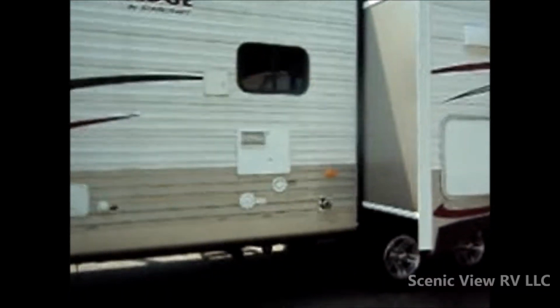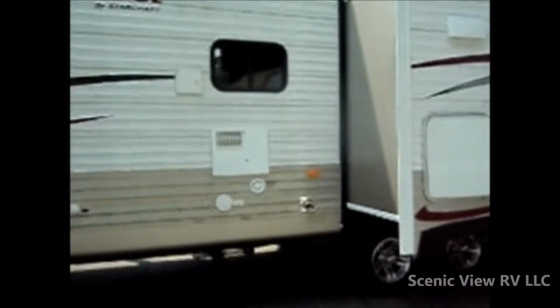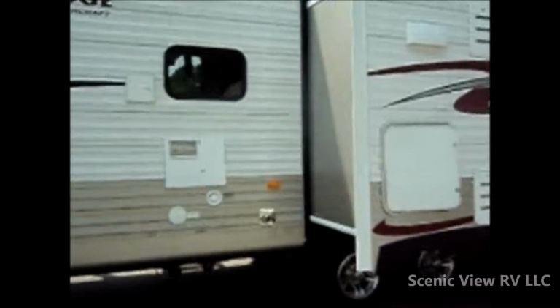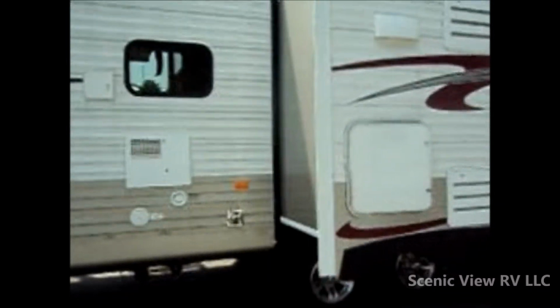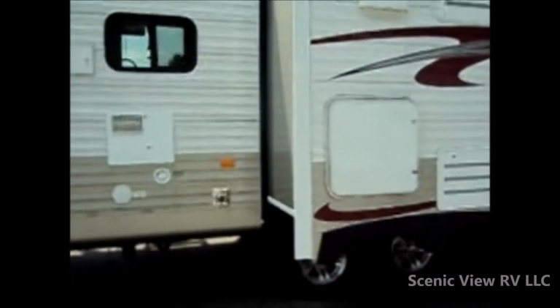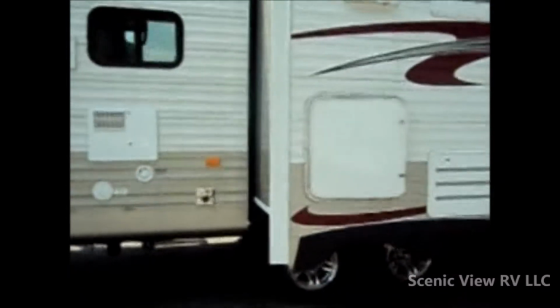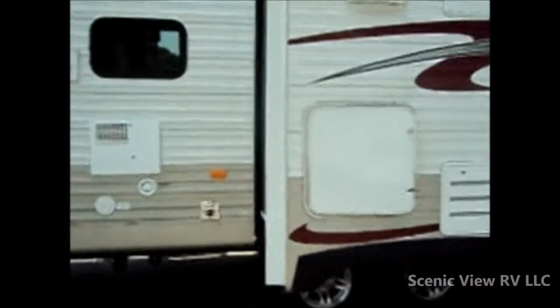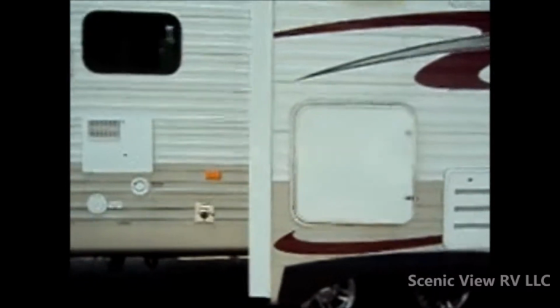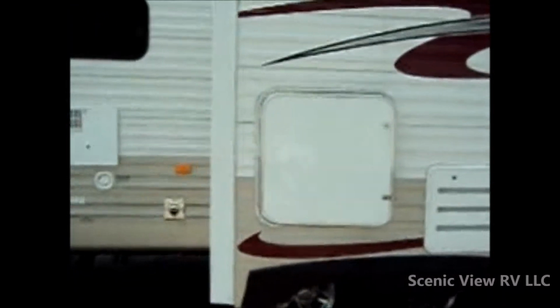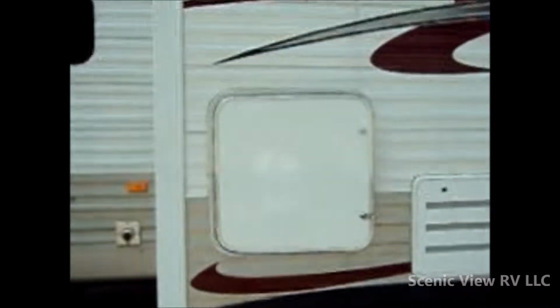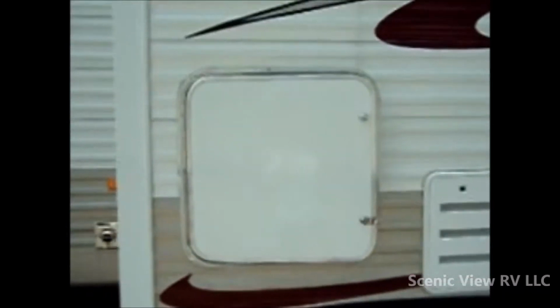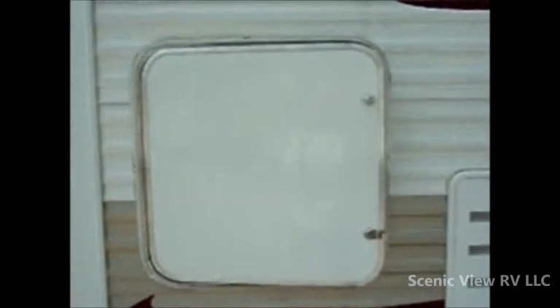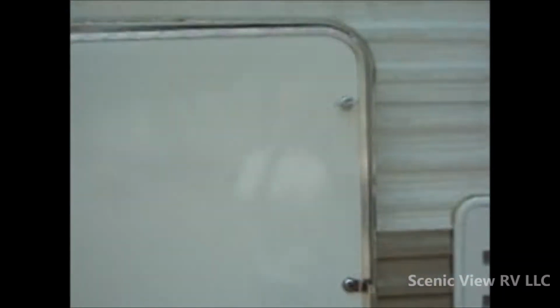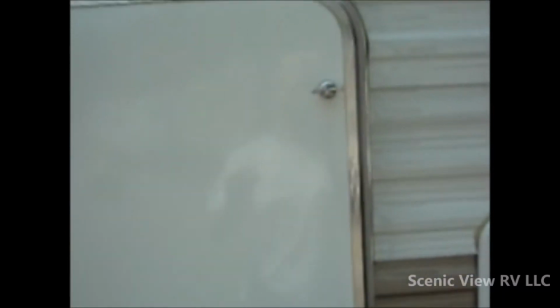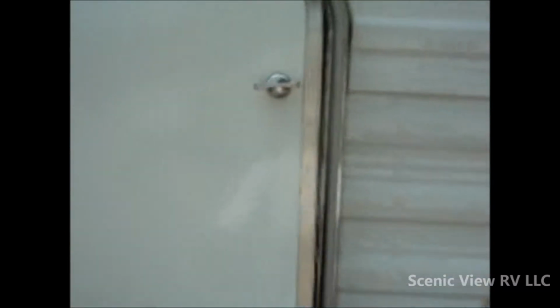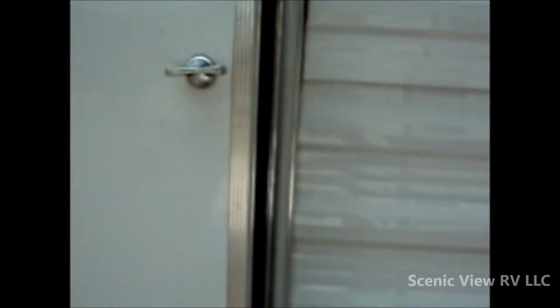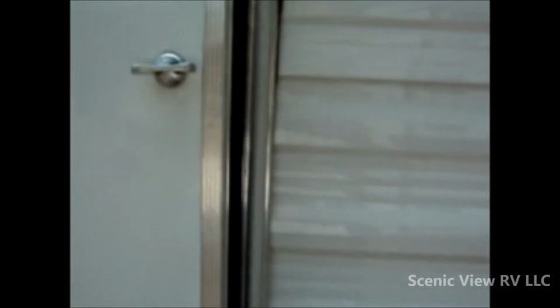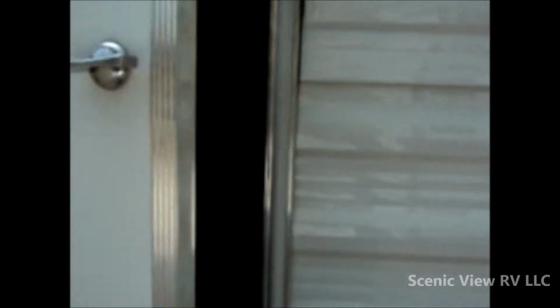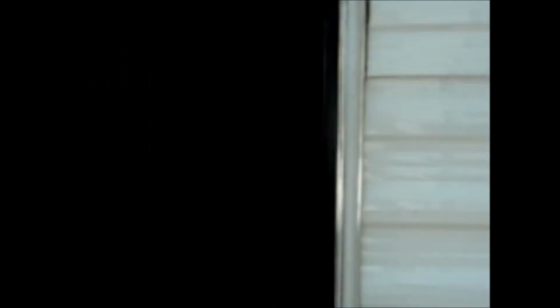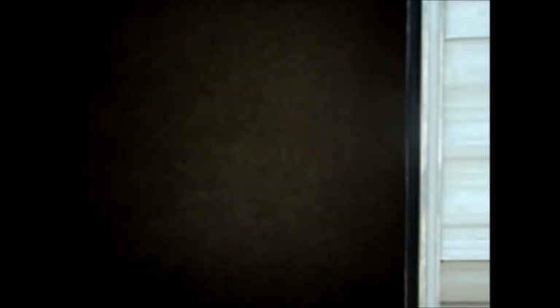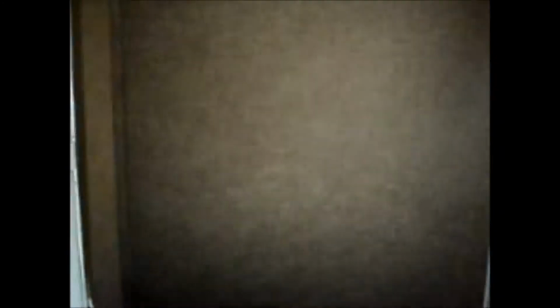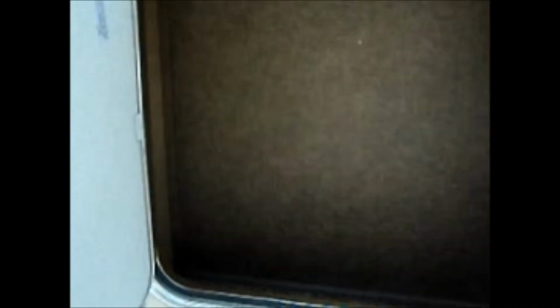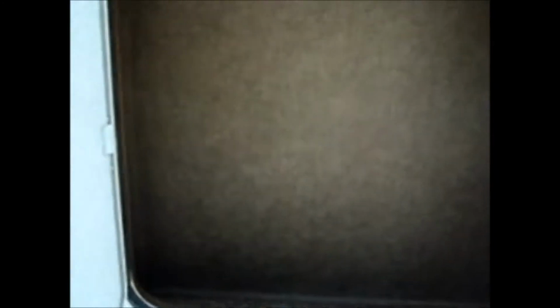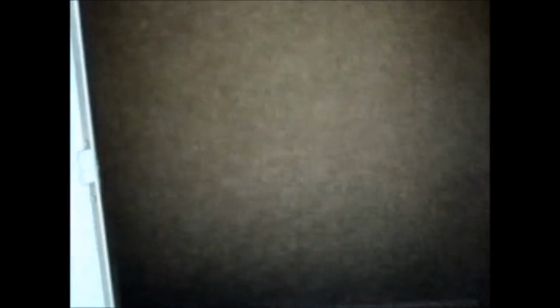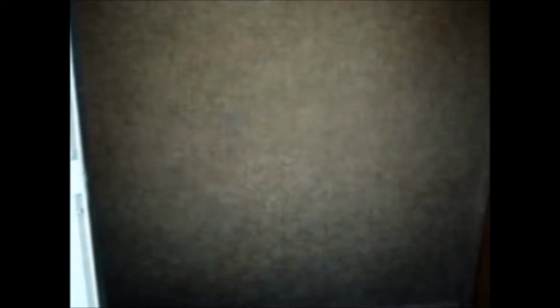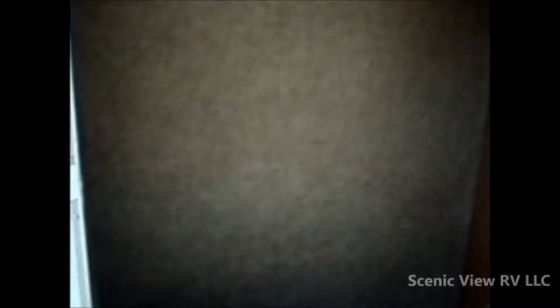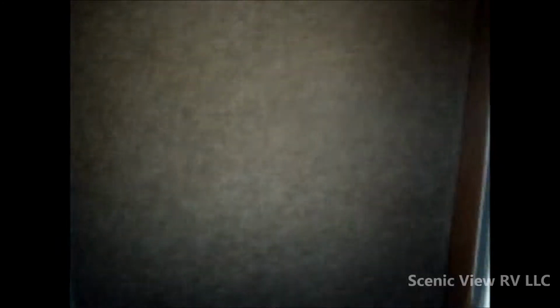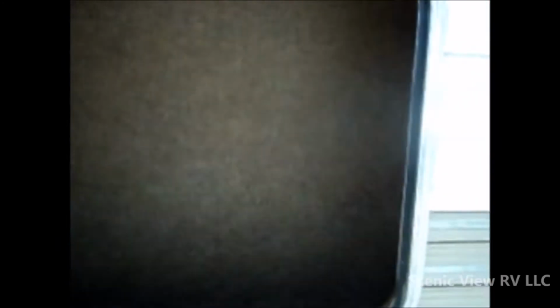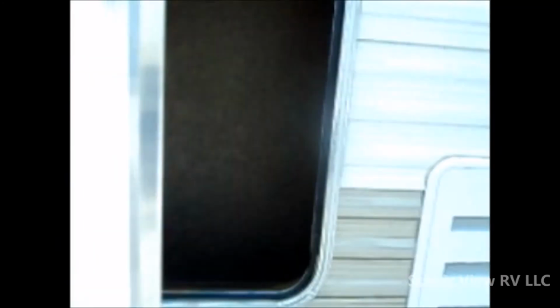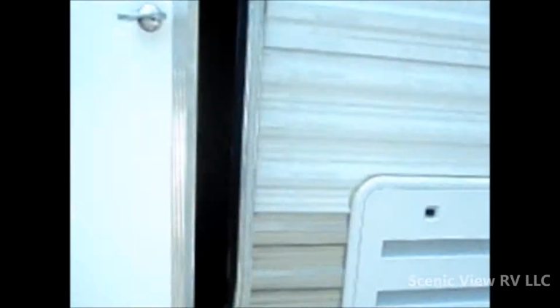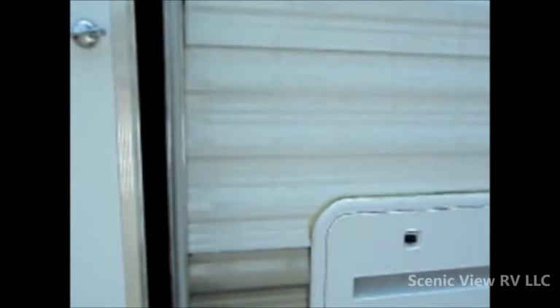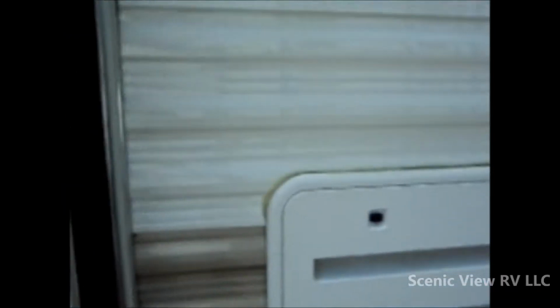This unit is 38 foot 3 inches overall, 8 feet wide and 11 foot 2 high. It does have some nice exterior storage in the unit and here behind the refrigerator panel. It's pretty tall, good for some fishing poles or like items.